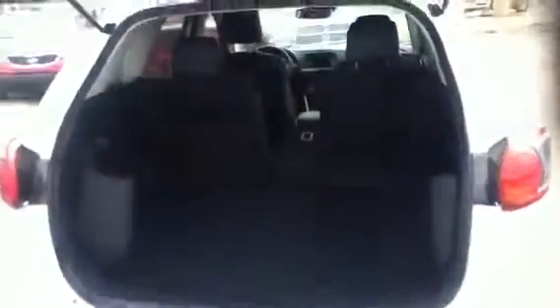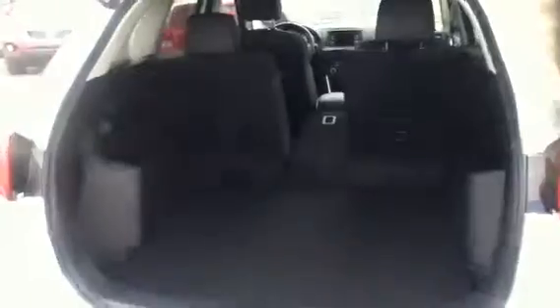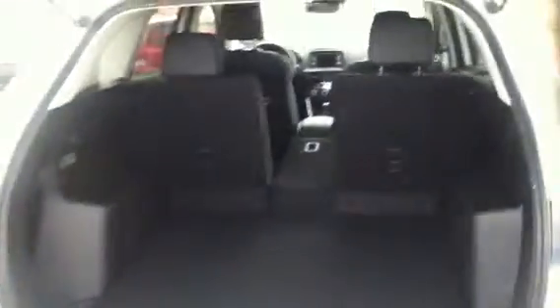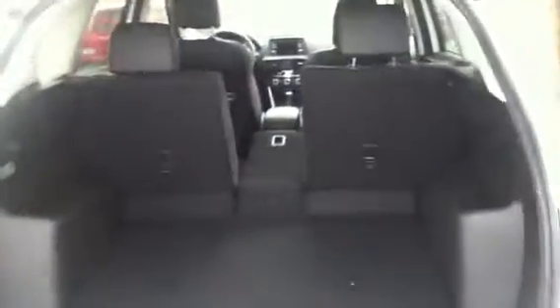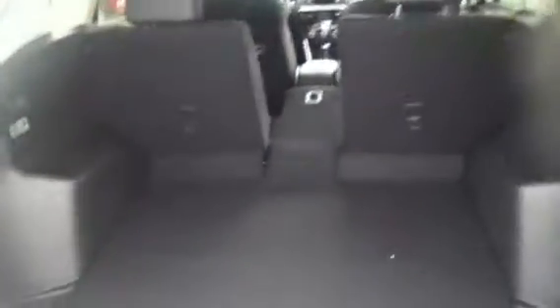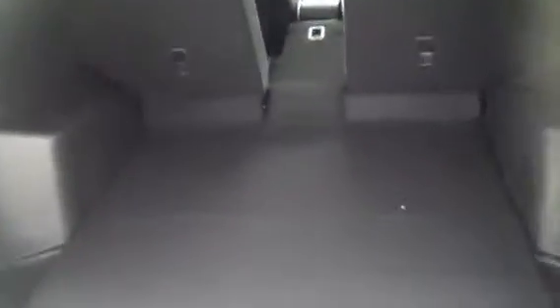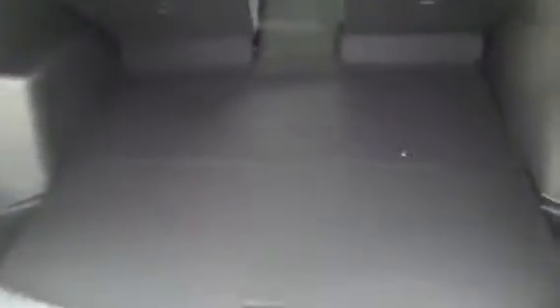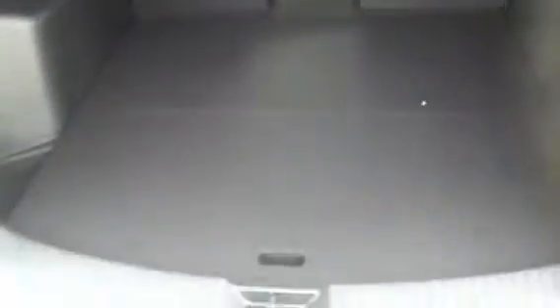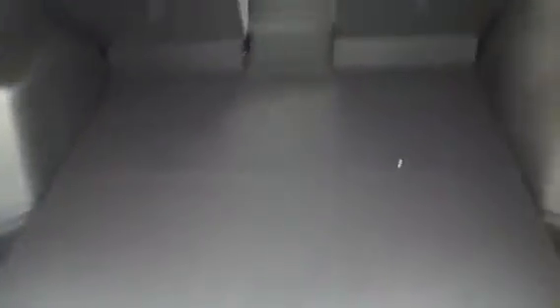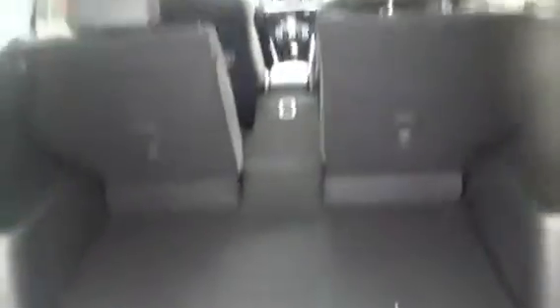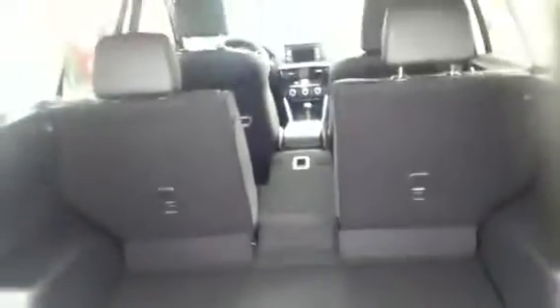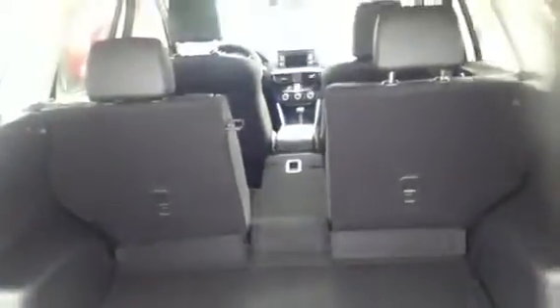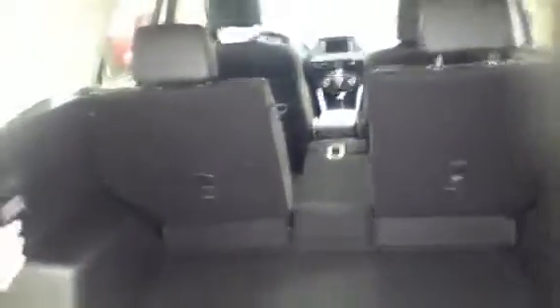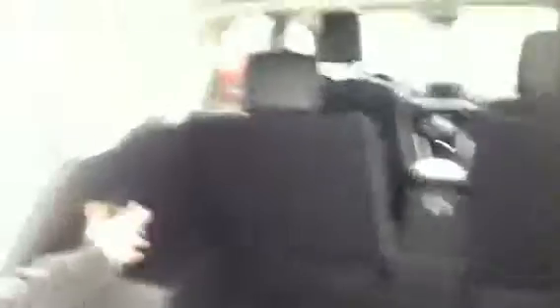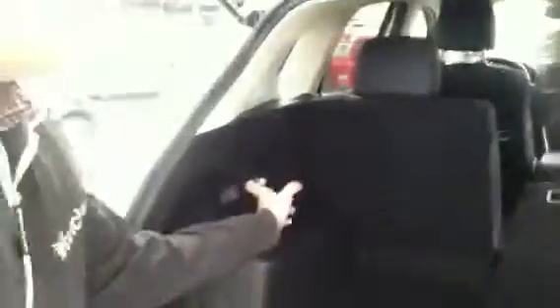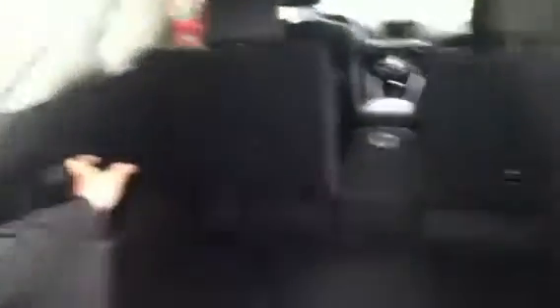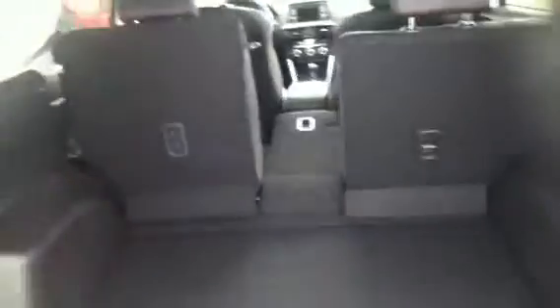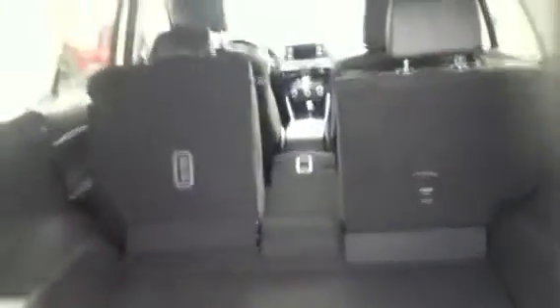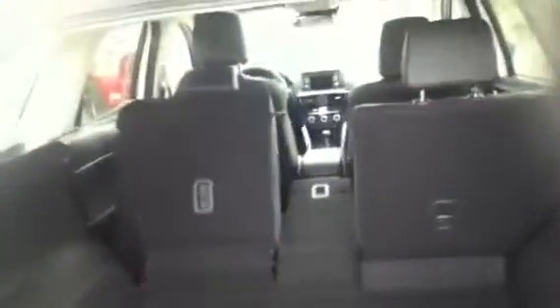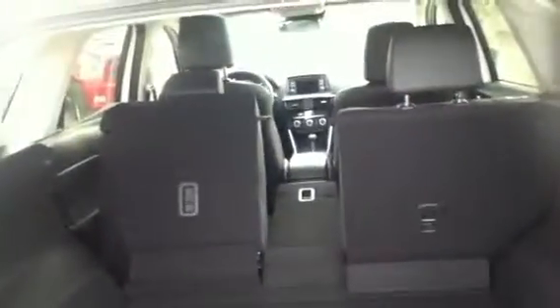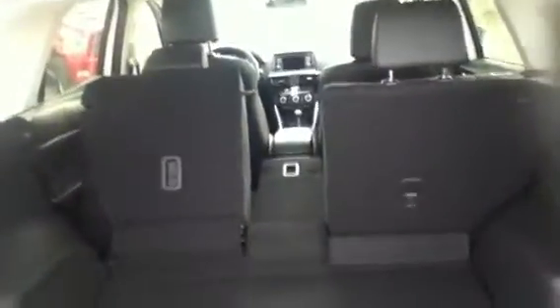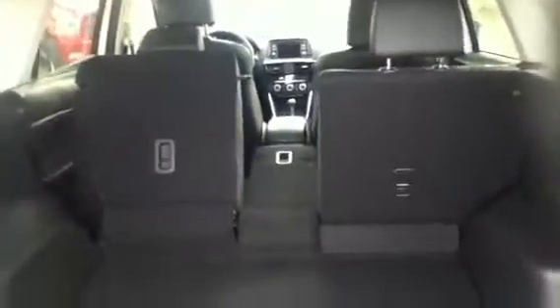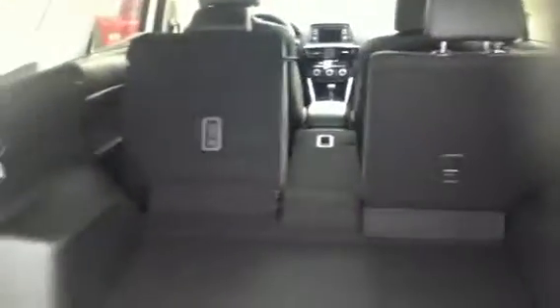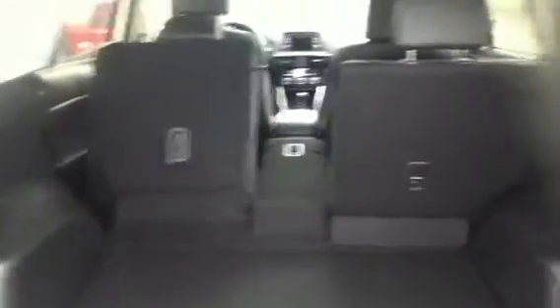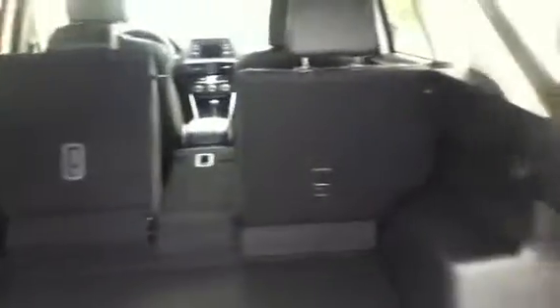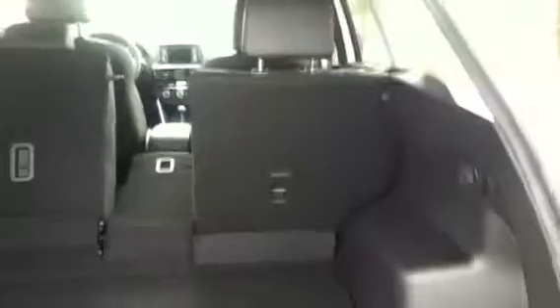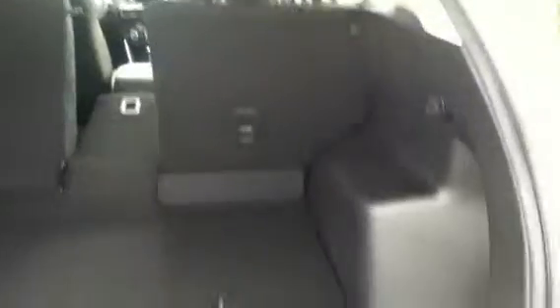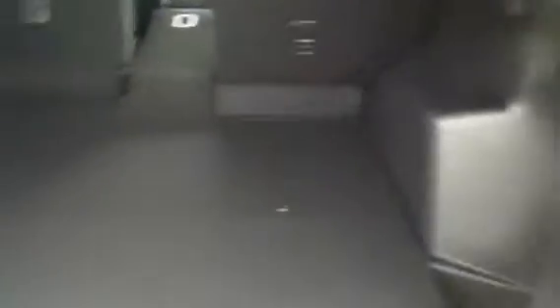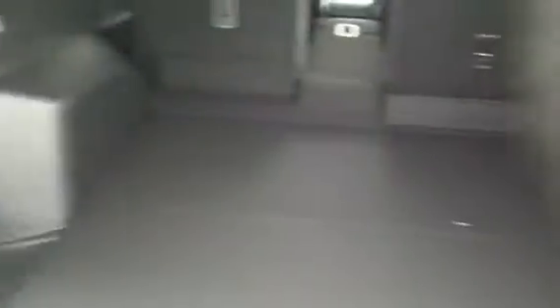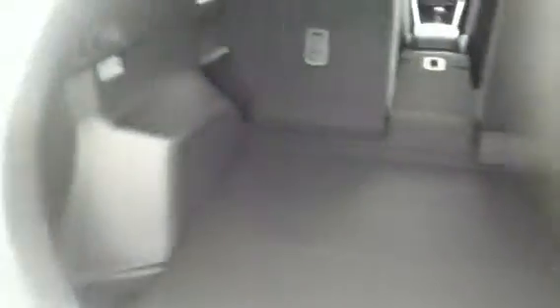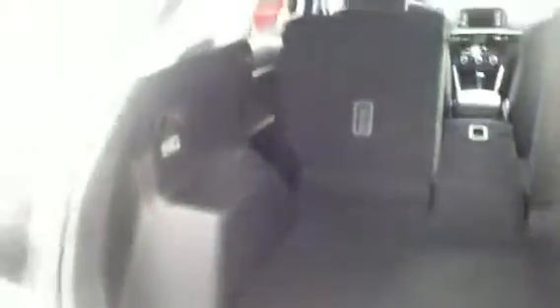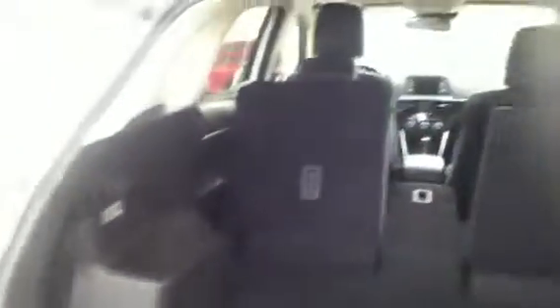When we open up the back, you'll notice the seats are 40-20-40 split. They do have handles on either side for popping them down — very easy to use. Pull the latch and when the seatbelt's not blocking, it goes down perfectly flat, opening up the vehicle even more if you need the extra space.